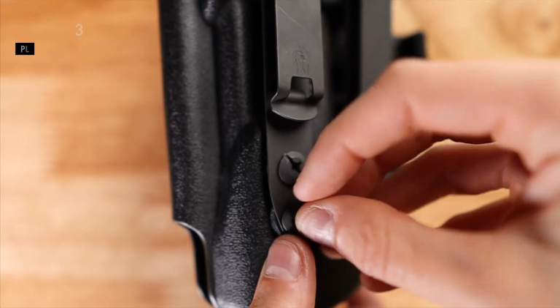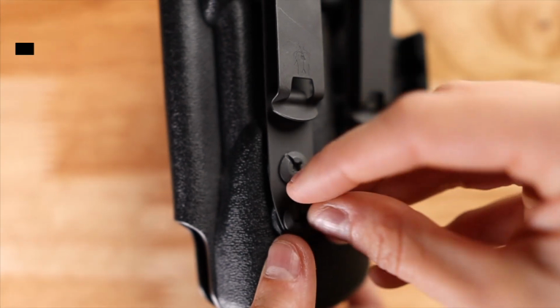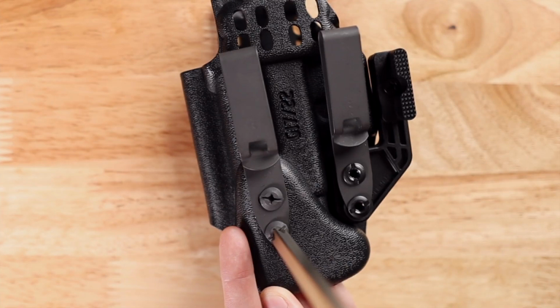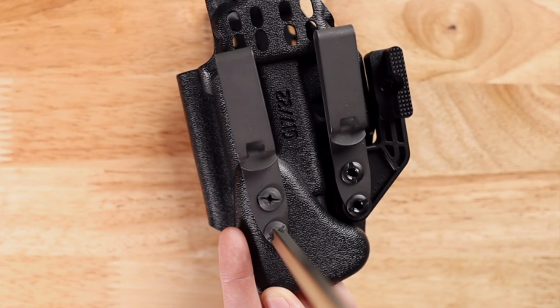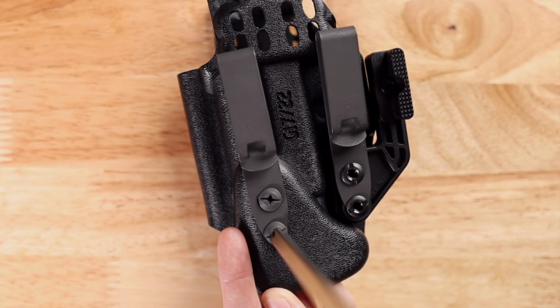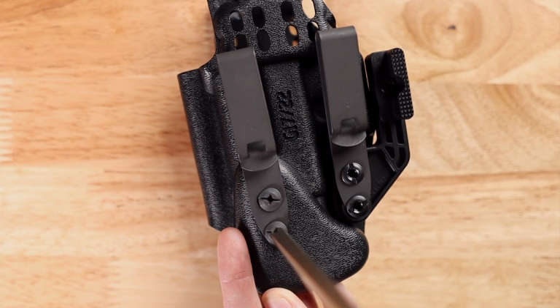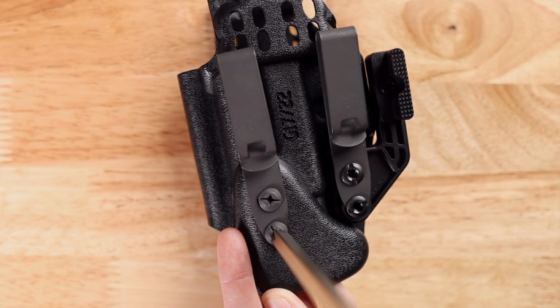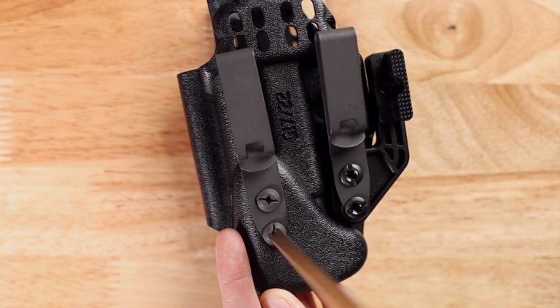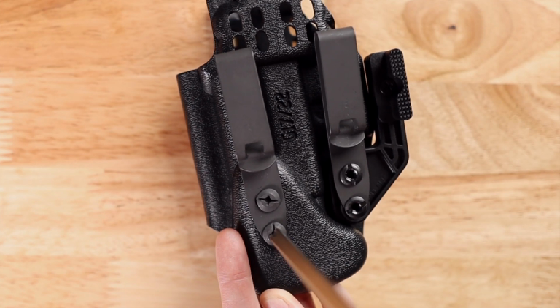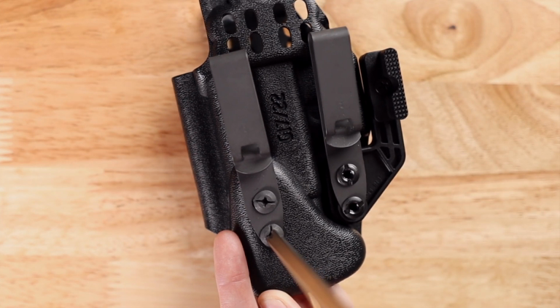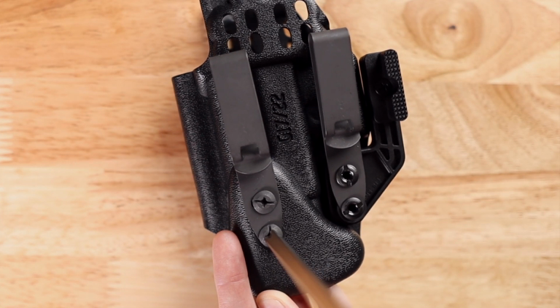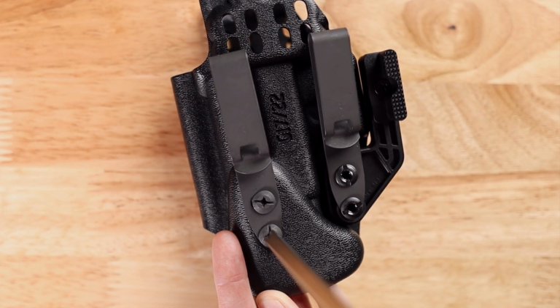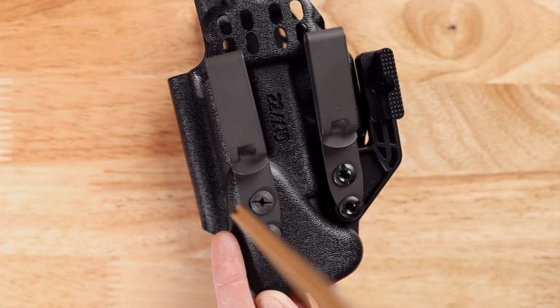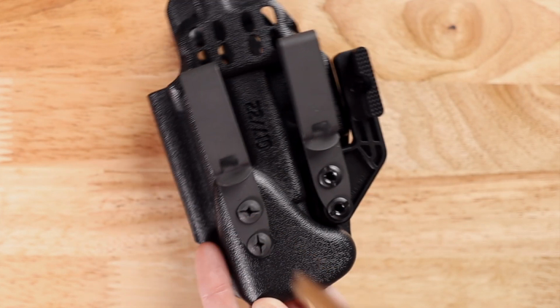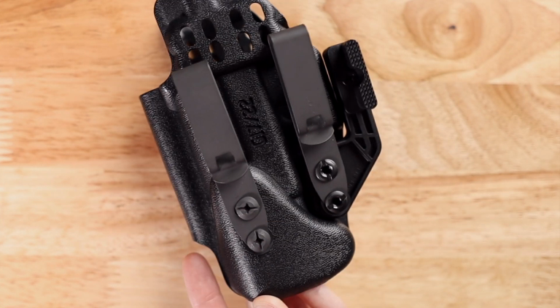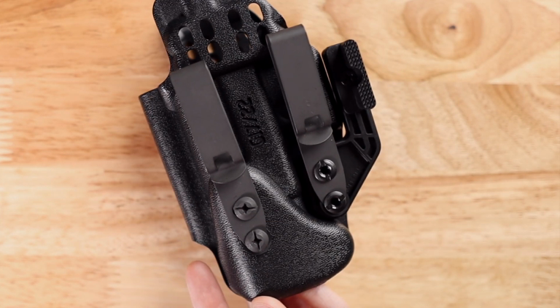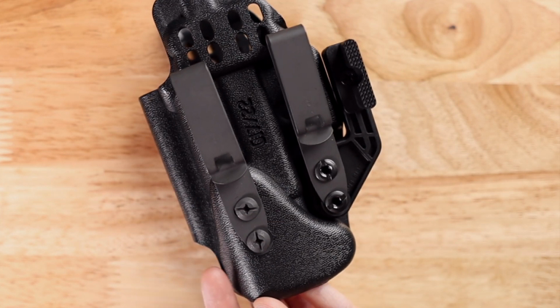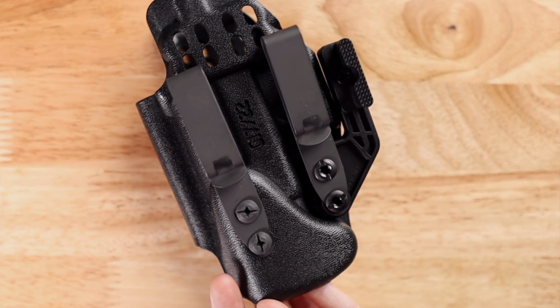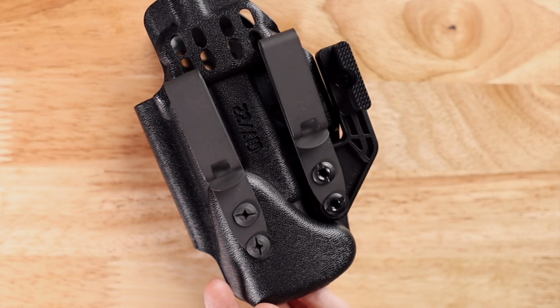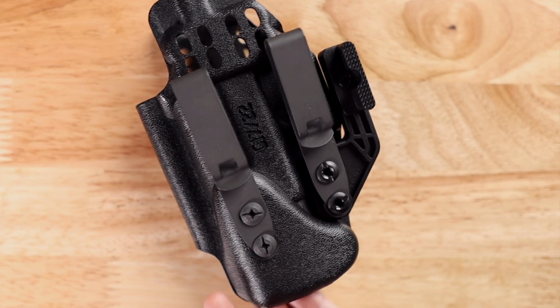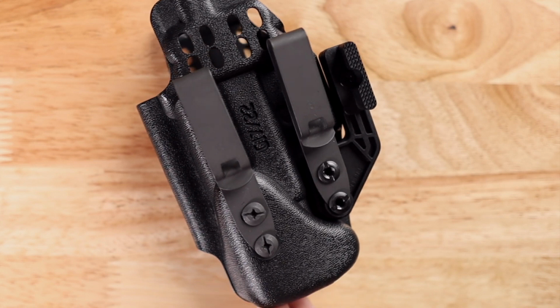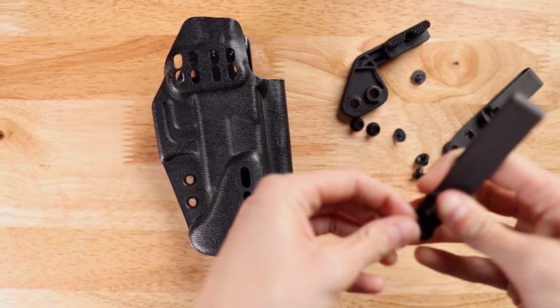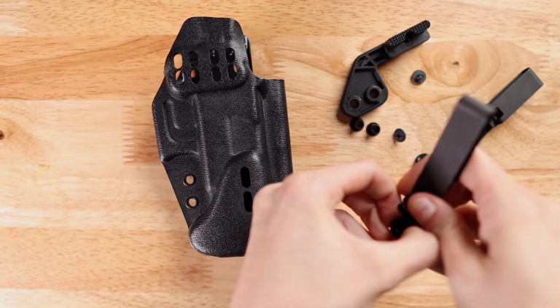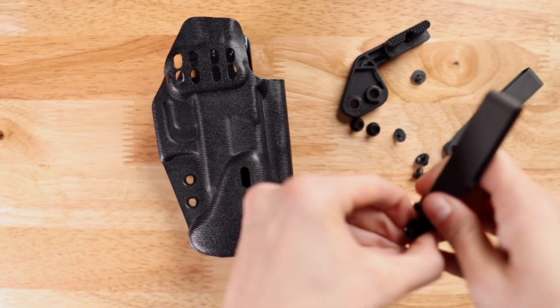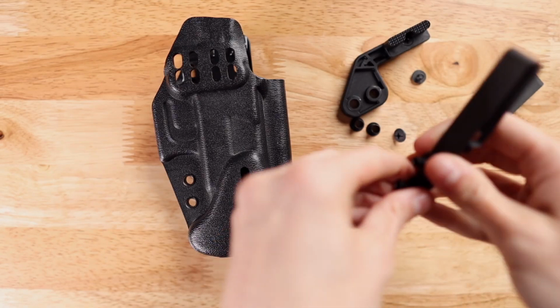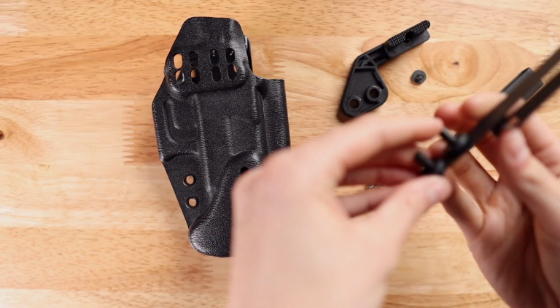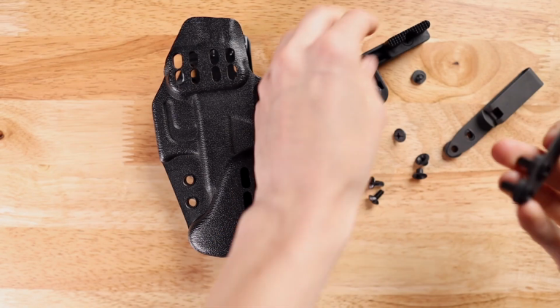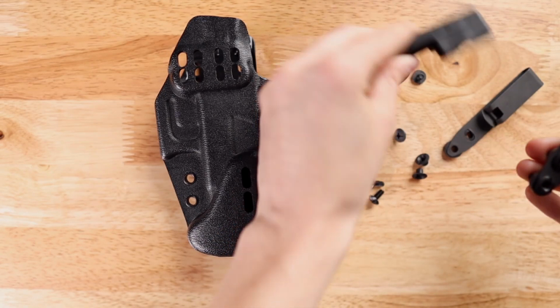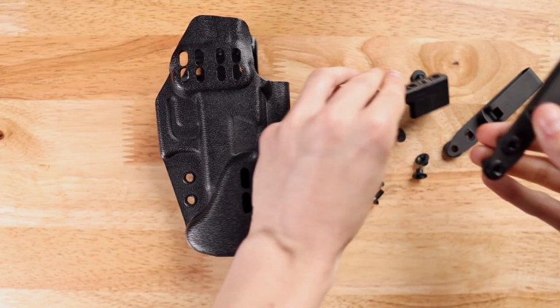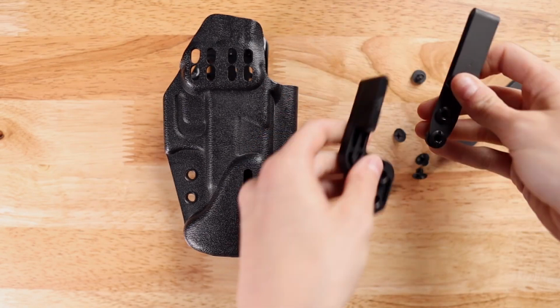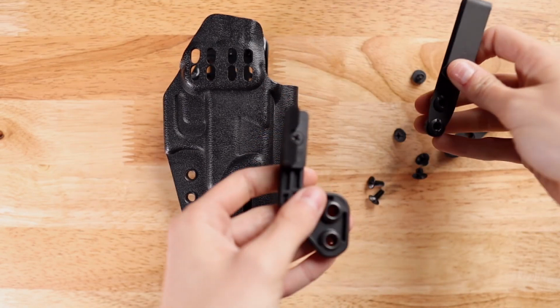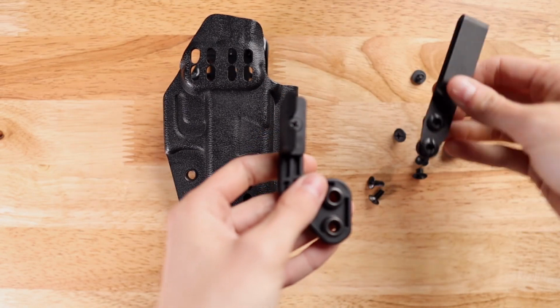And there you have it — now your ambidextrous holster is configured for a left-handed user. To configure it back to right-handed, simply reverse this process.